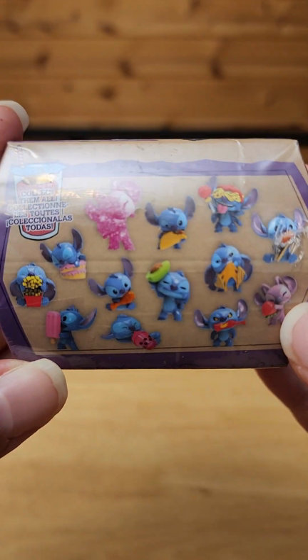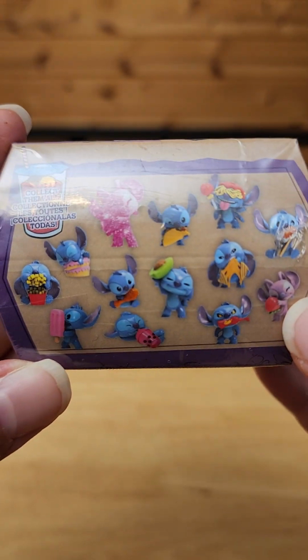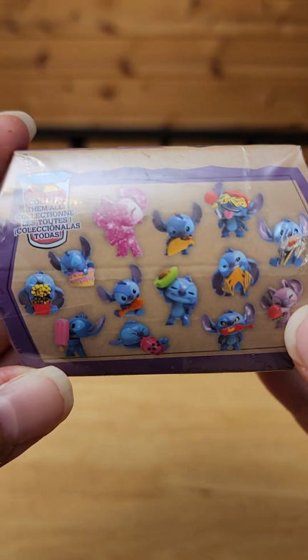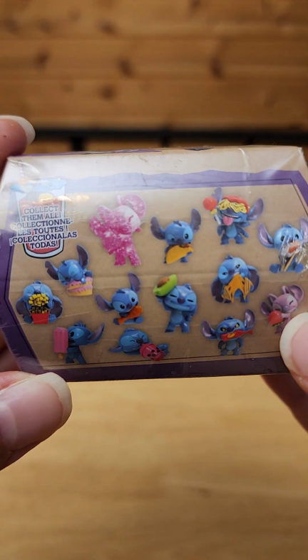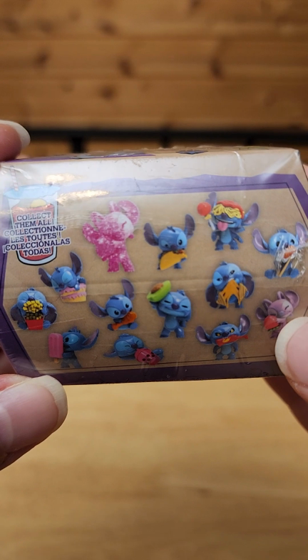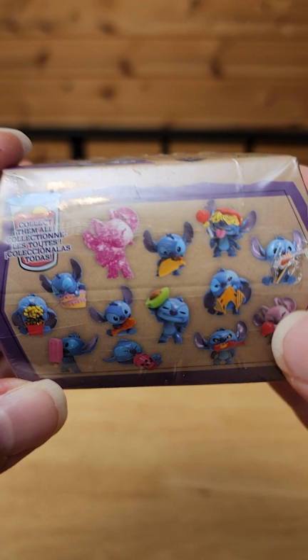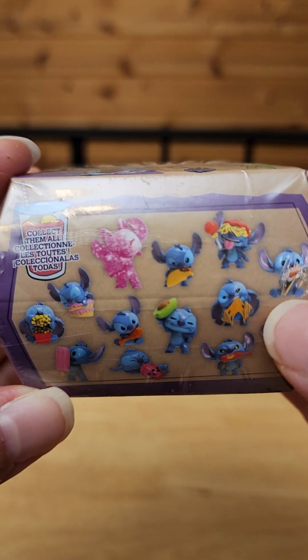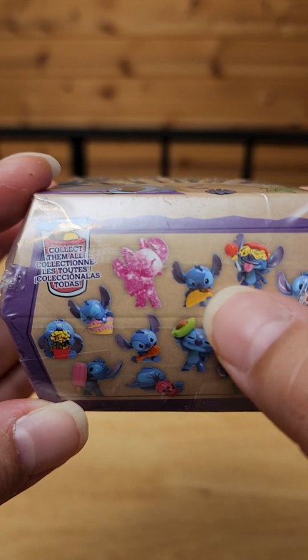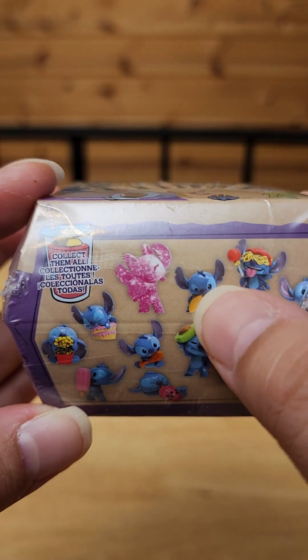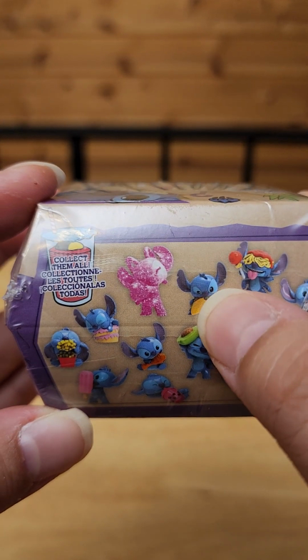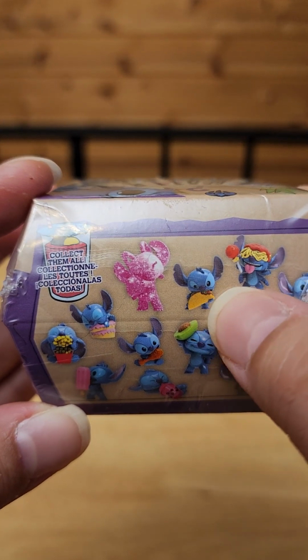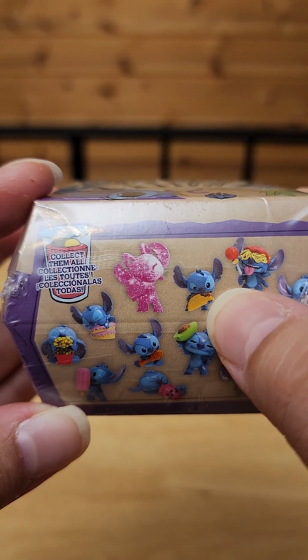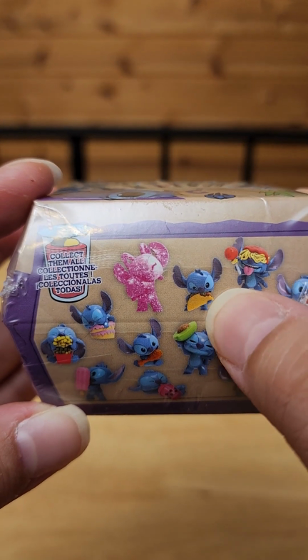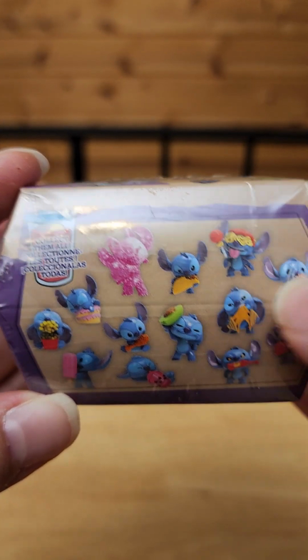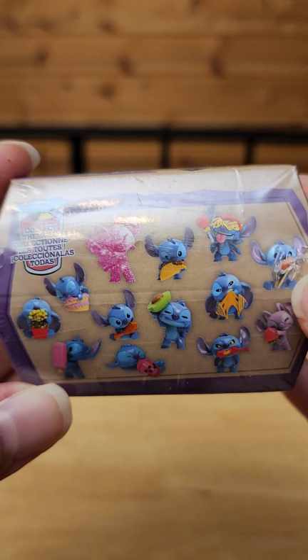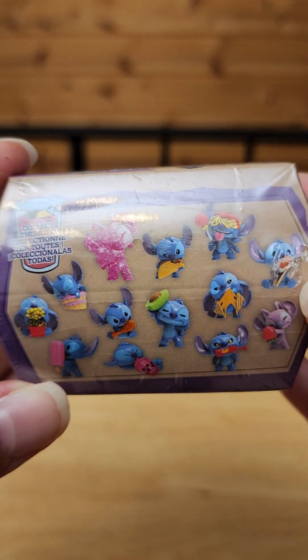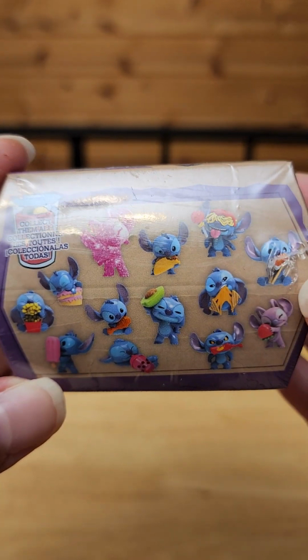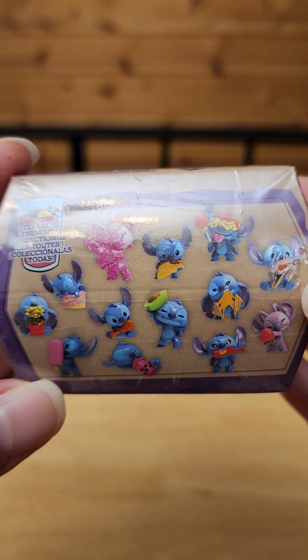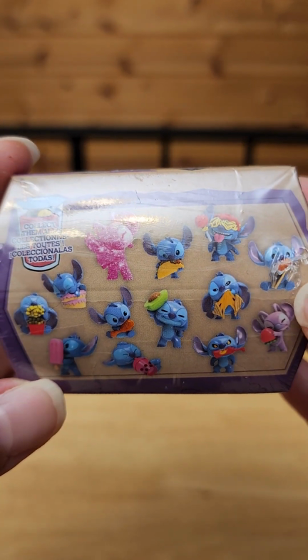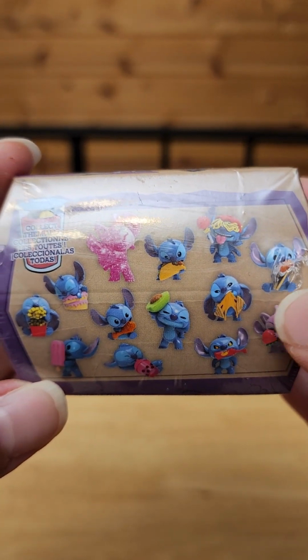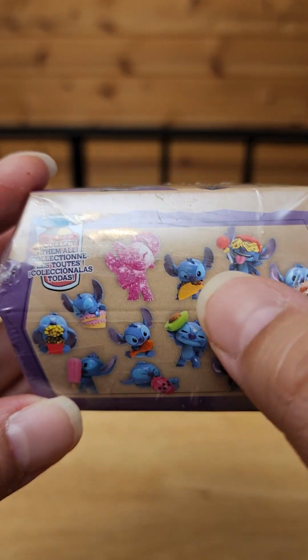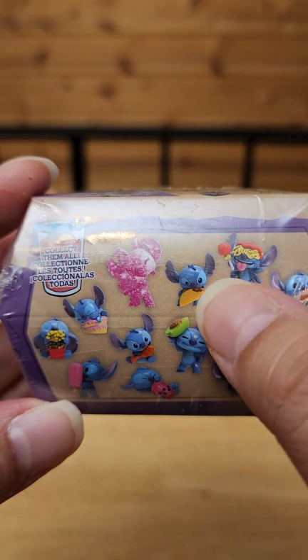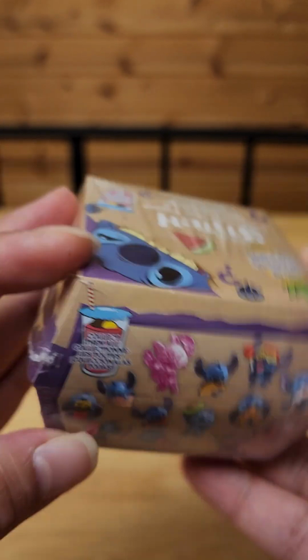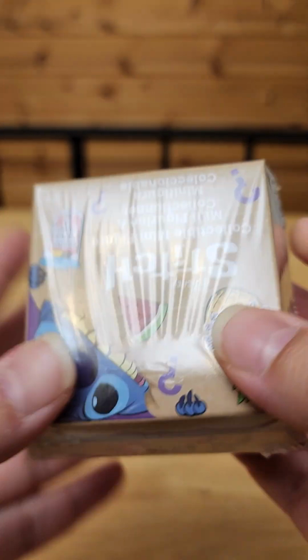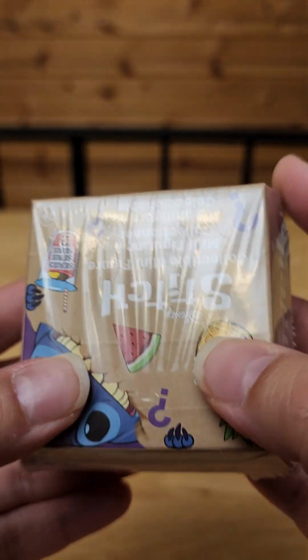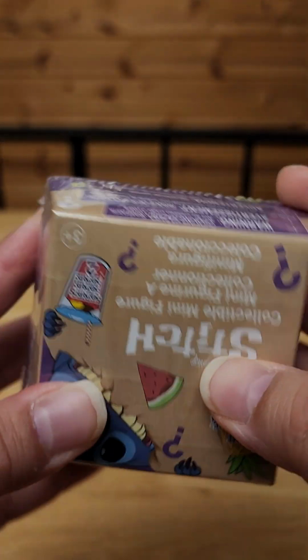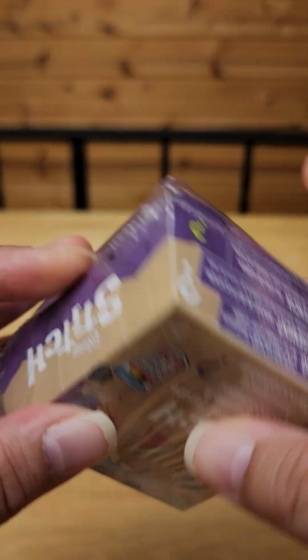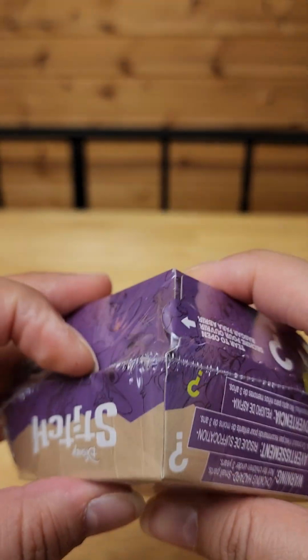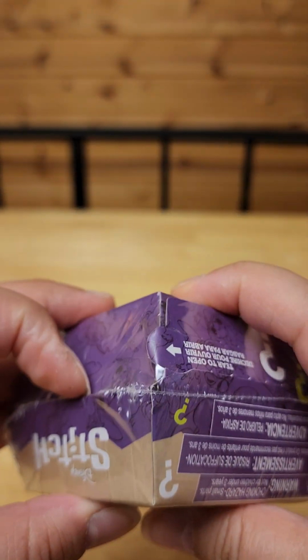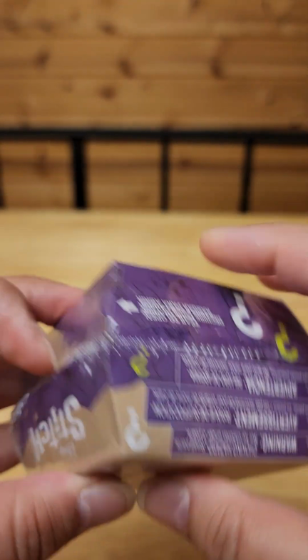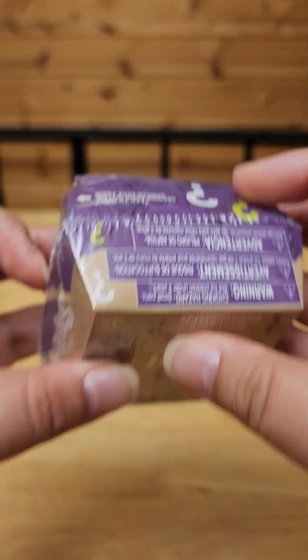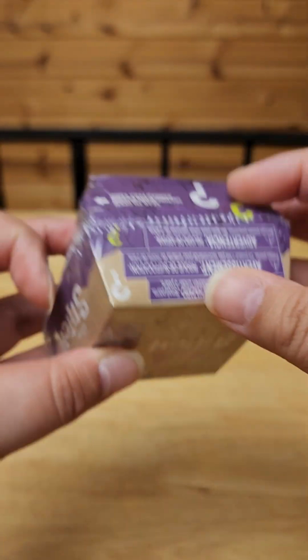Look at how cute the taco one is. They're all cute, but the taco one — I would love to get the taco one.